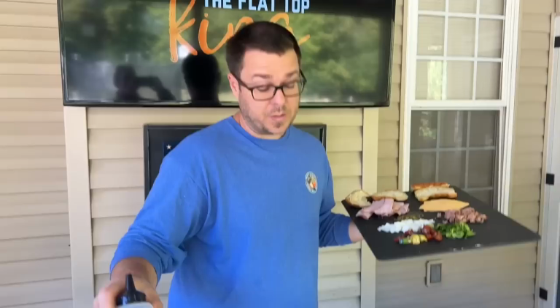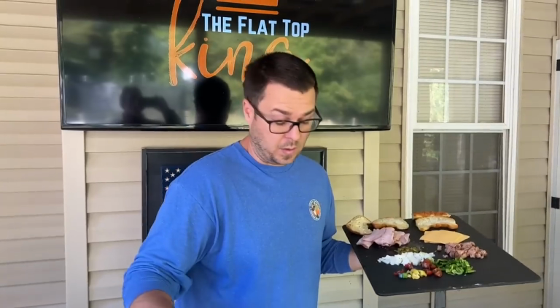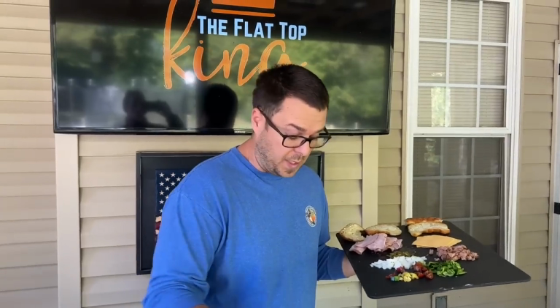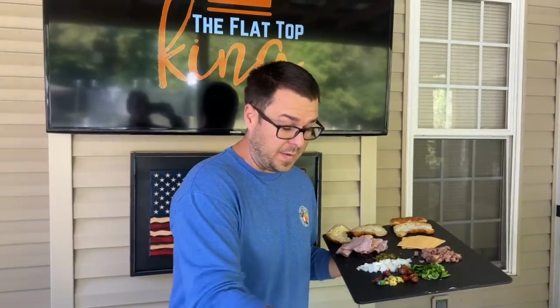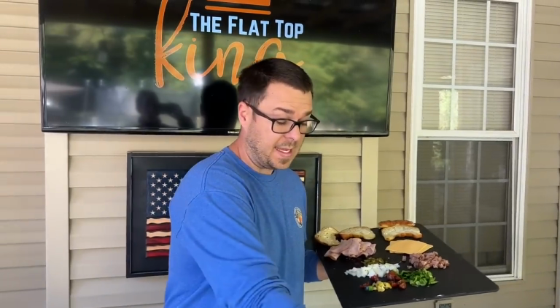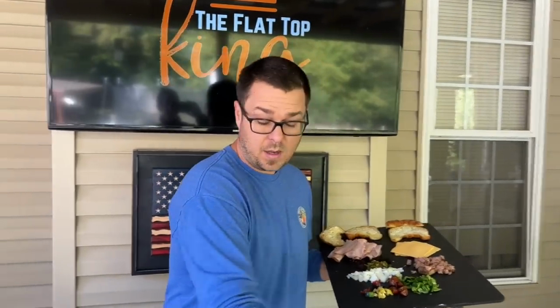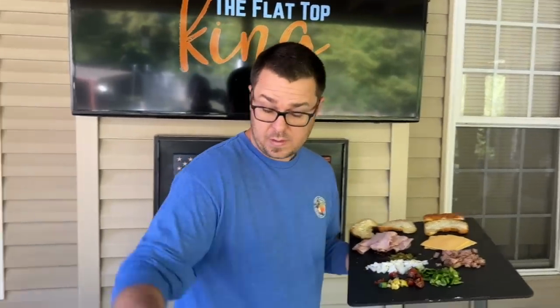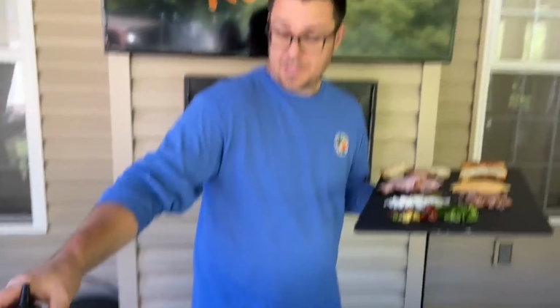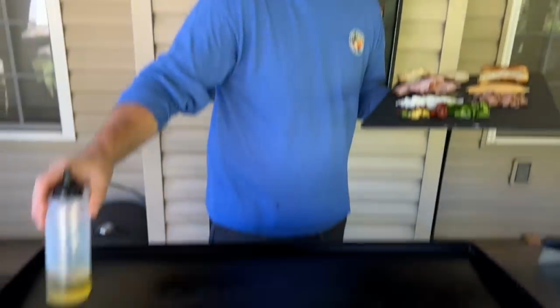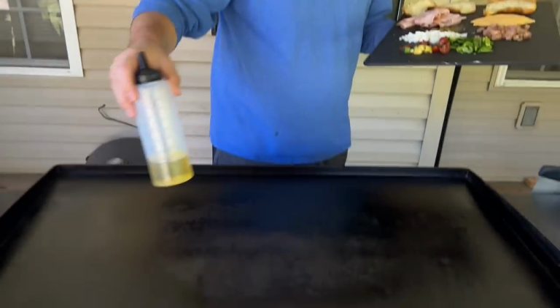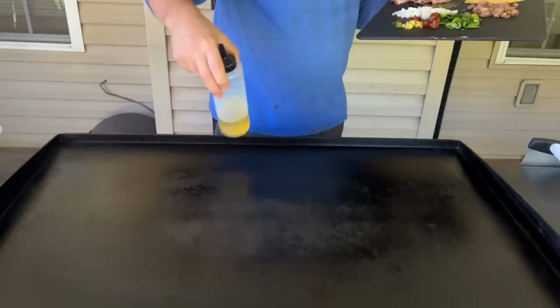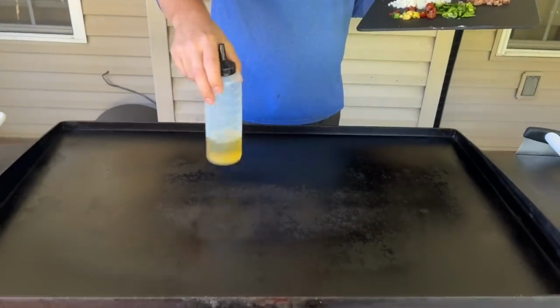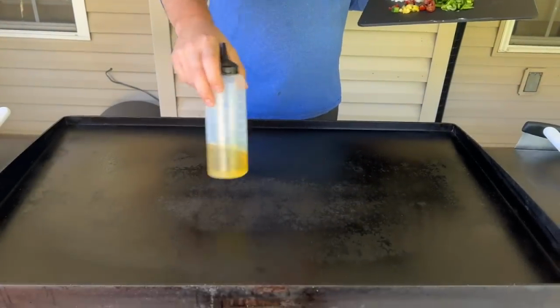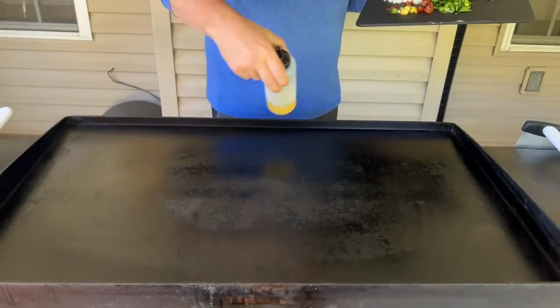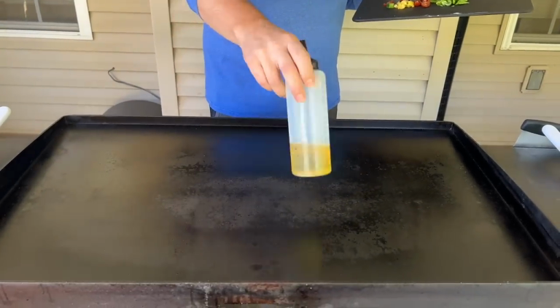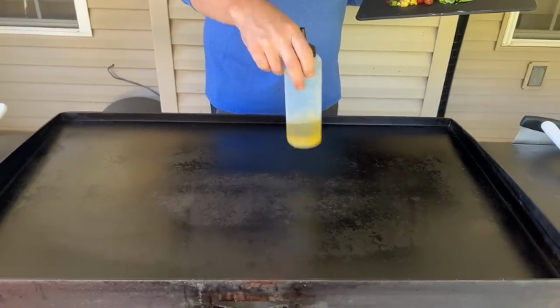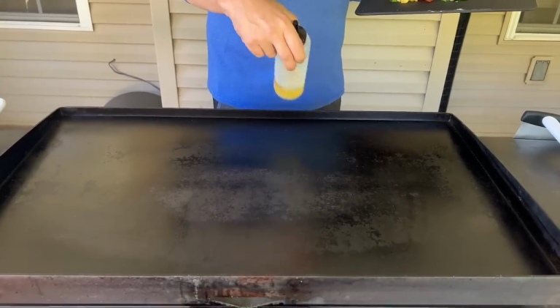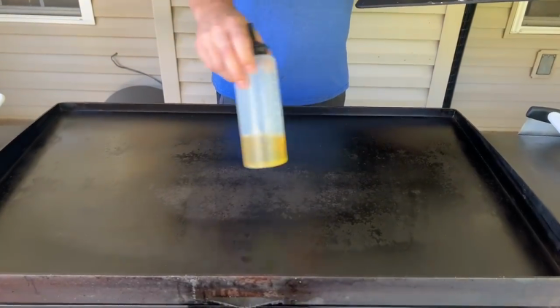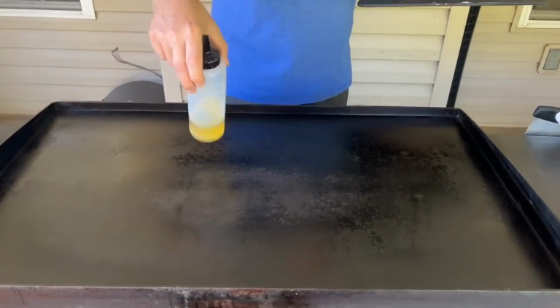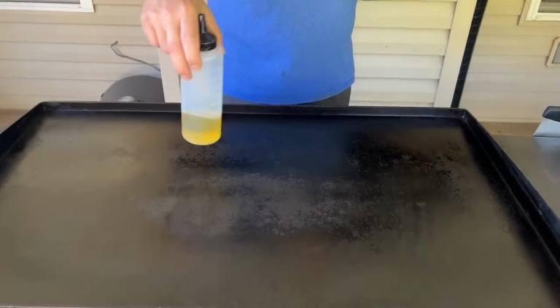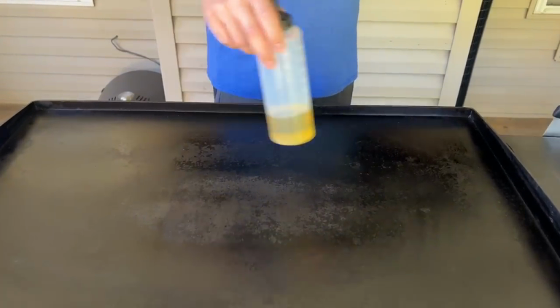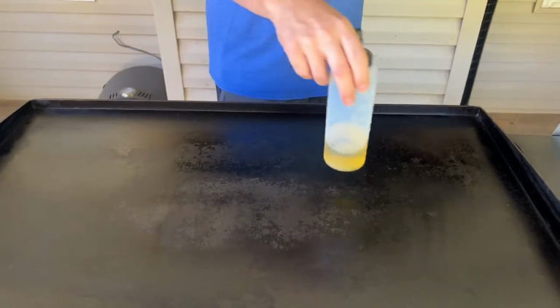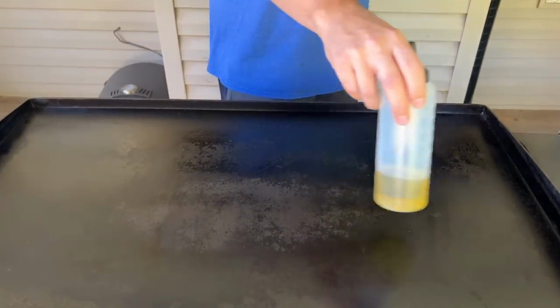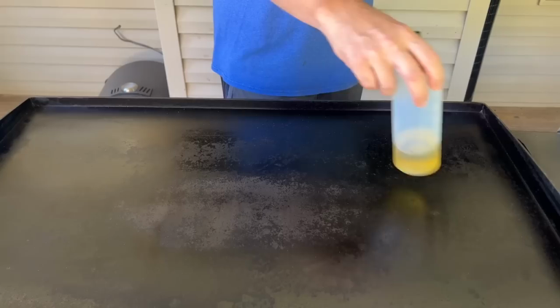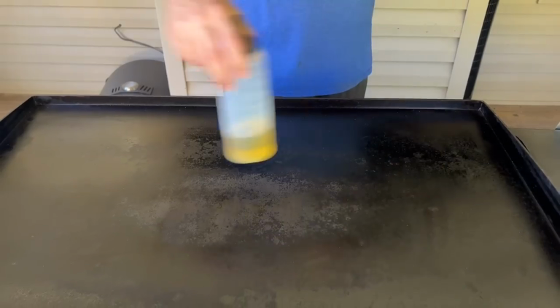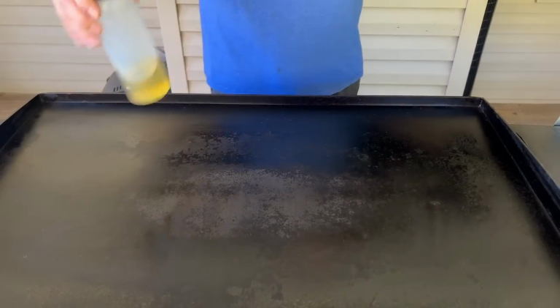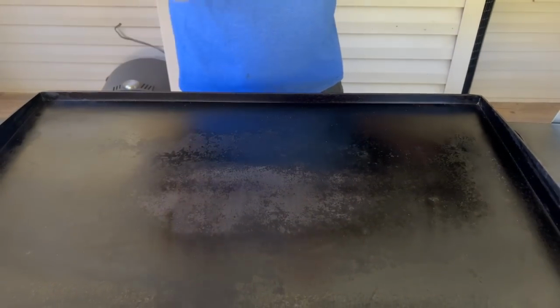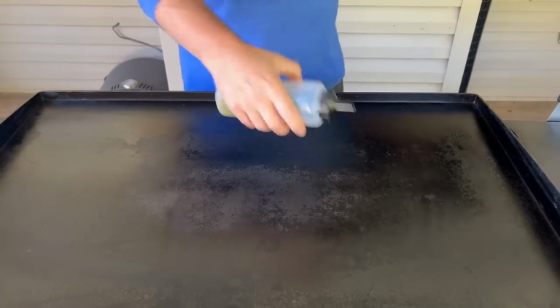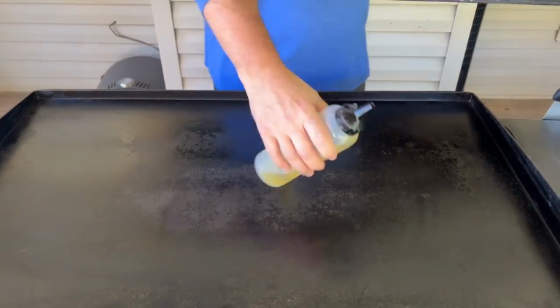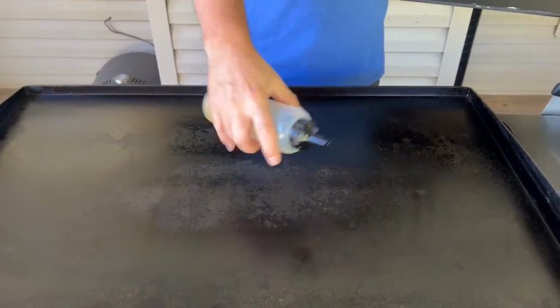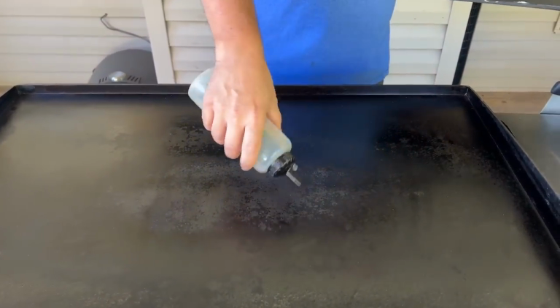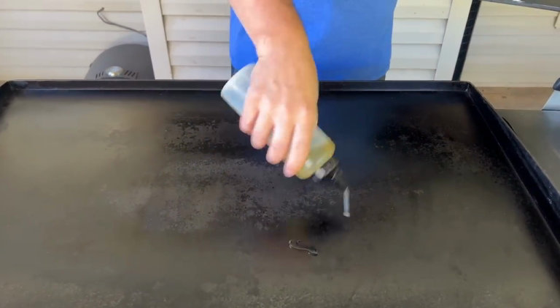Let's start sautéing. For the people that are interested — I always cook on low. I have this side off and this side off, and my two middle burners typically get the hottest, so I'm allowing that heat to spread out on the sides. I'm going to use that to our advantage.